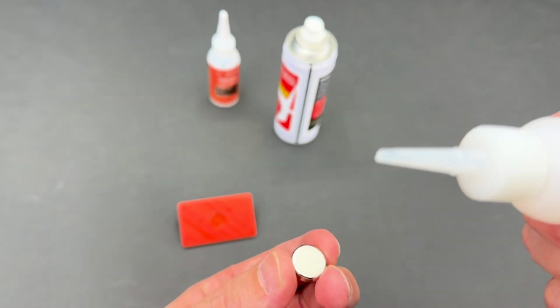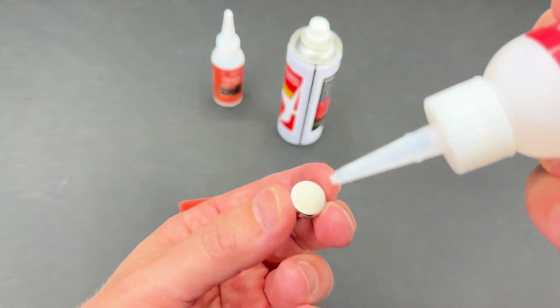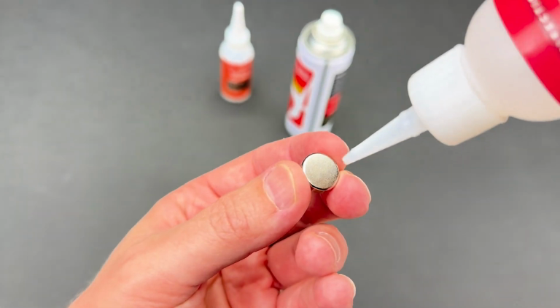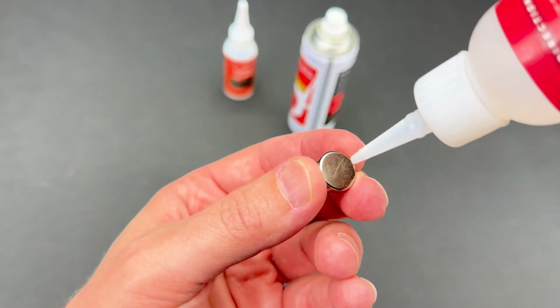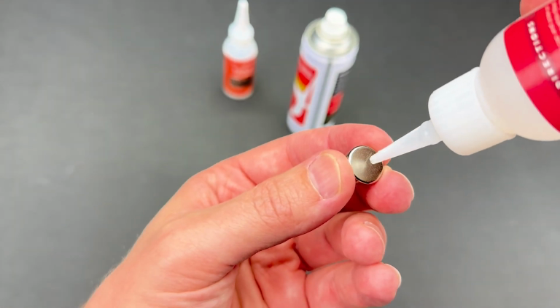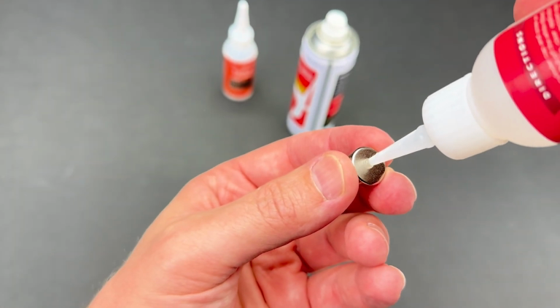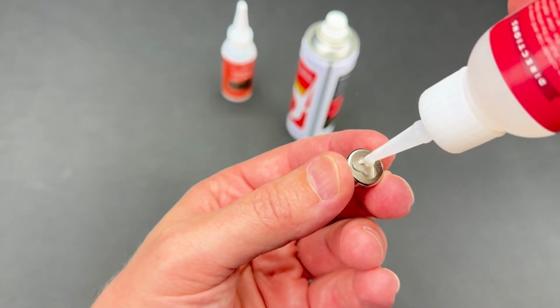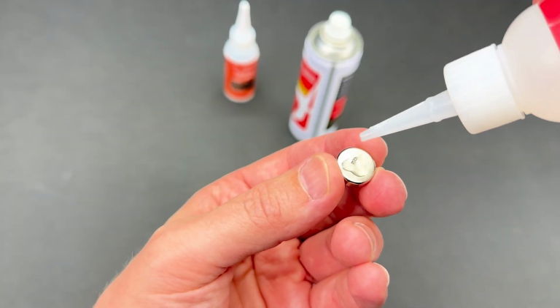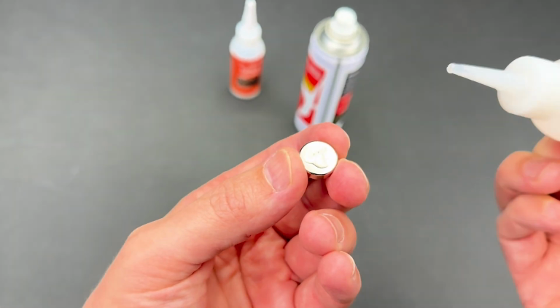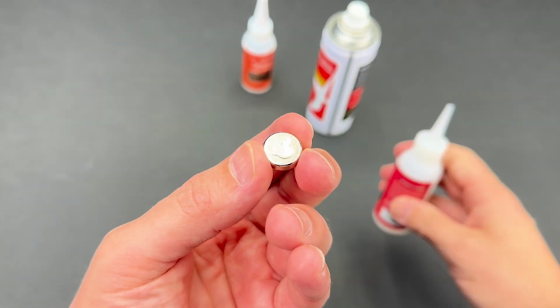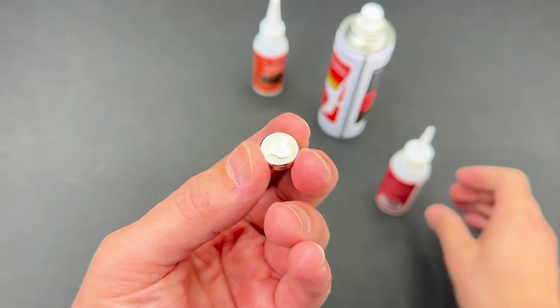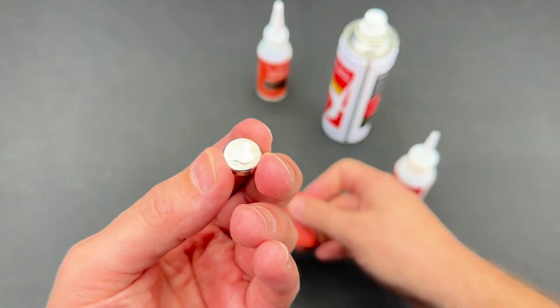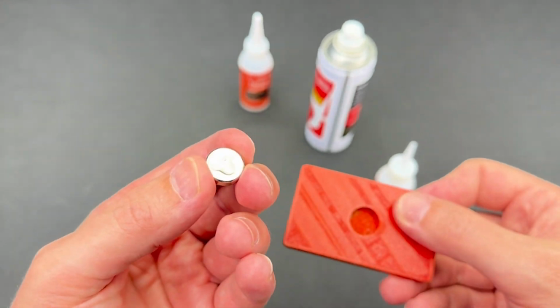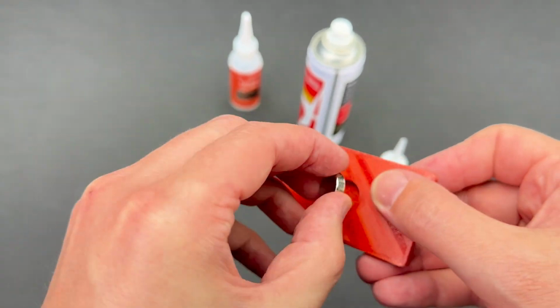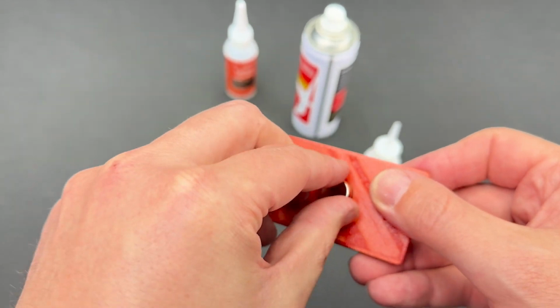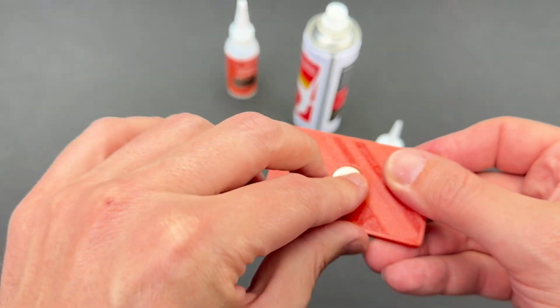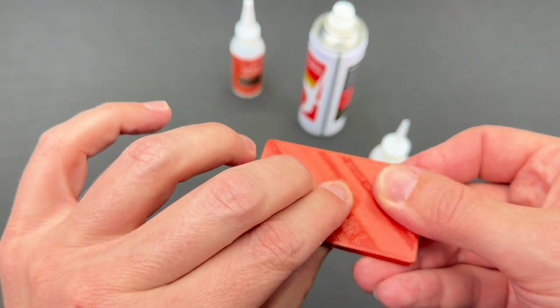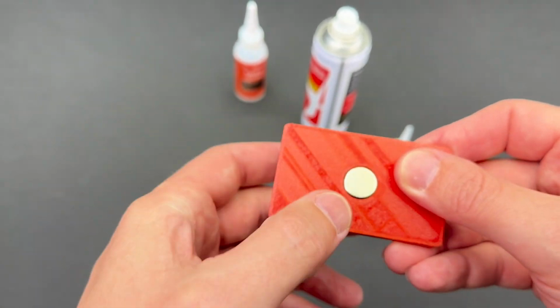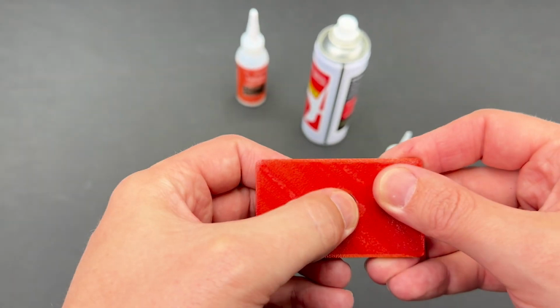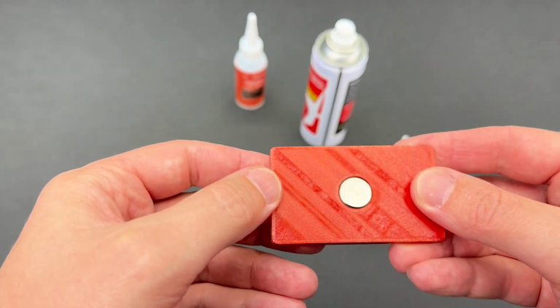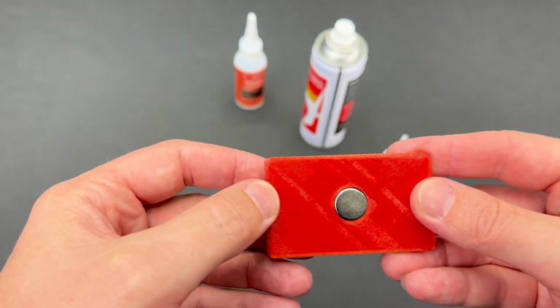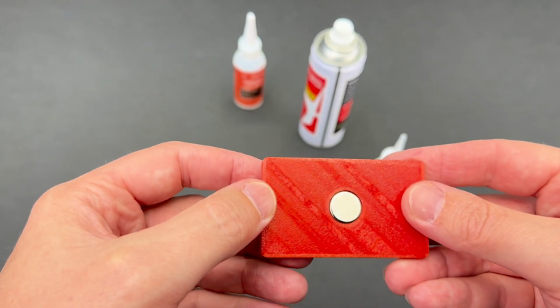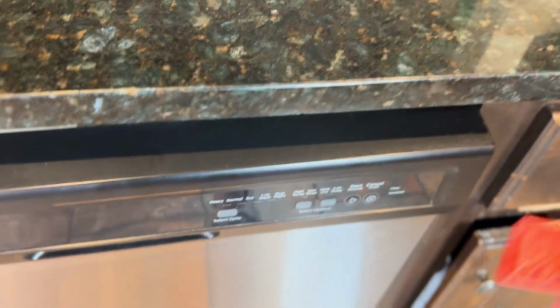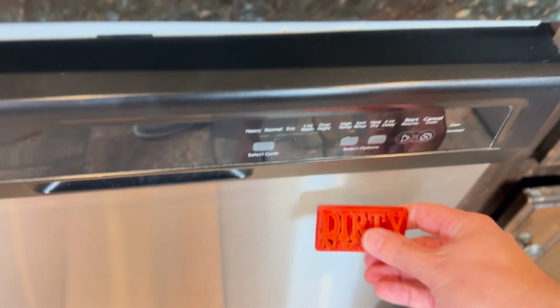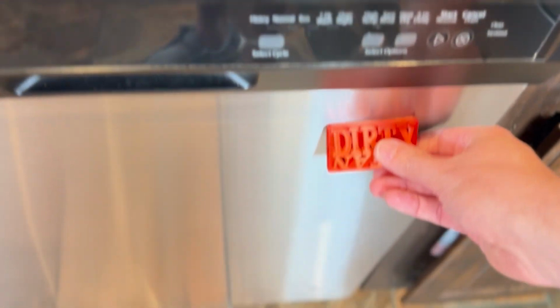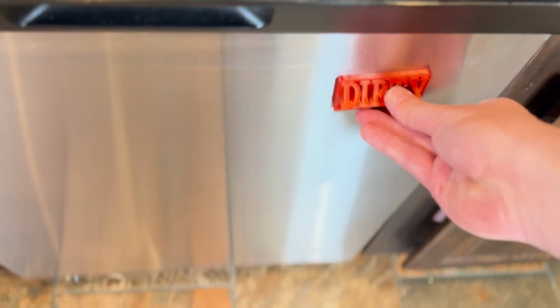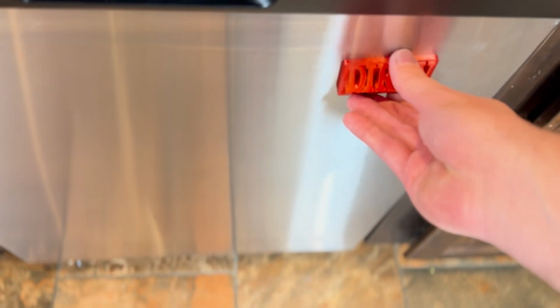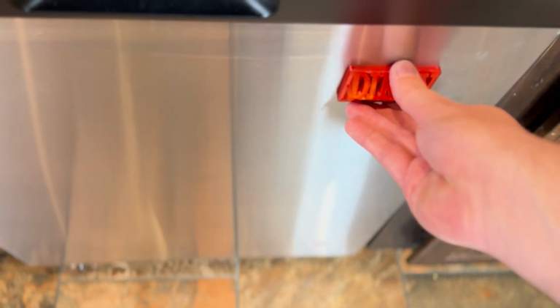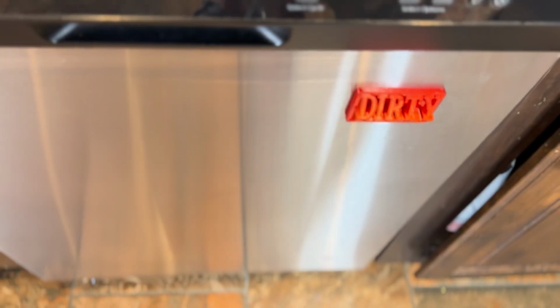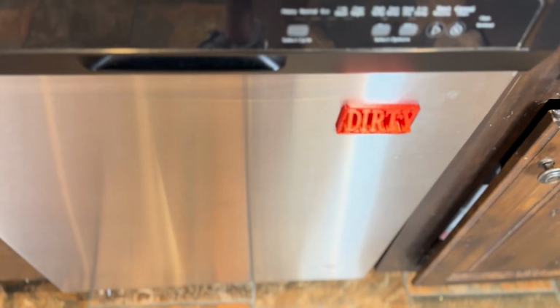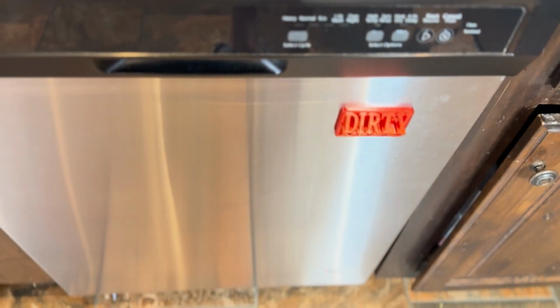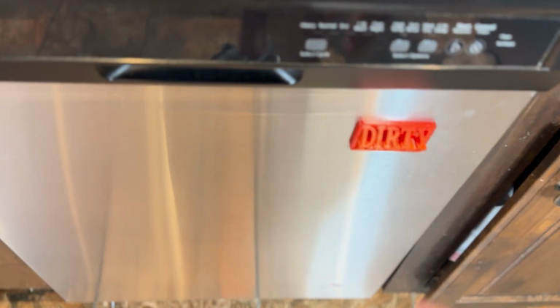I love this thick formula for the drip-free experience. Once these two bond together, just give it a moment, and the CA glue is now dry. And with that, we've resolved a big kitchen problem with a tiny solution — just a drop of Starbond CA glue.